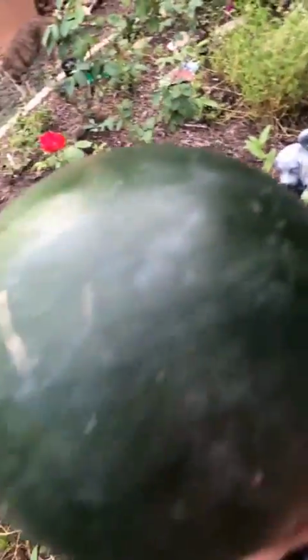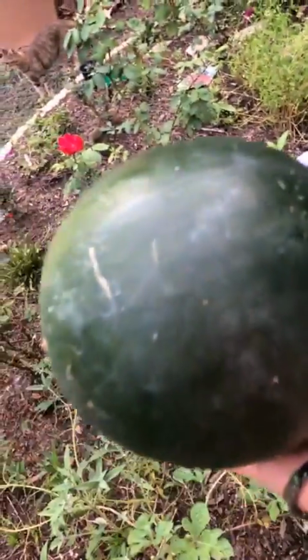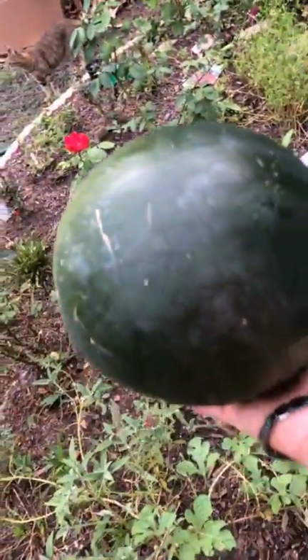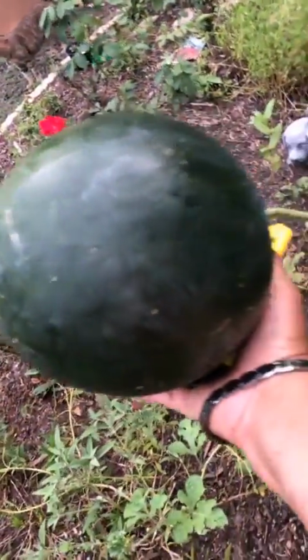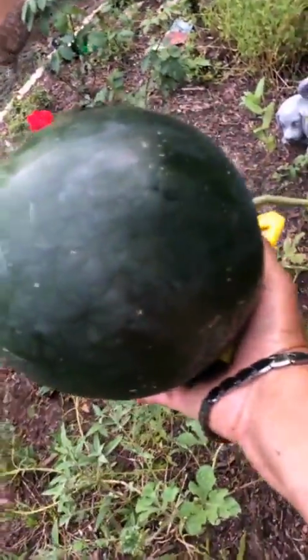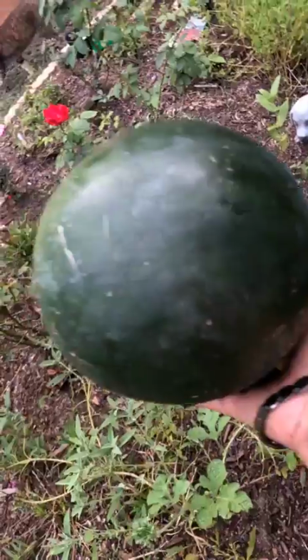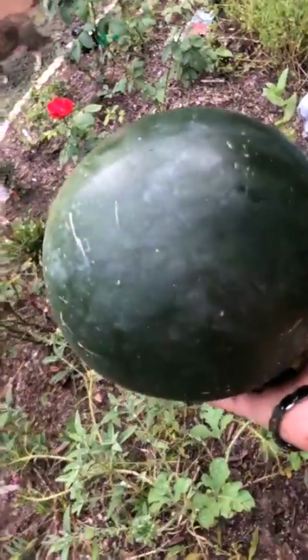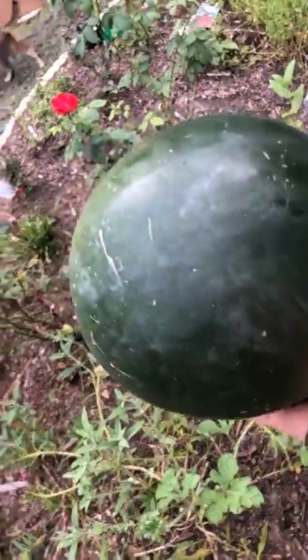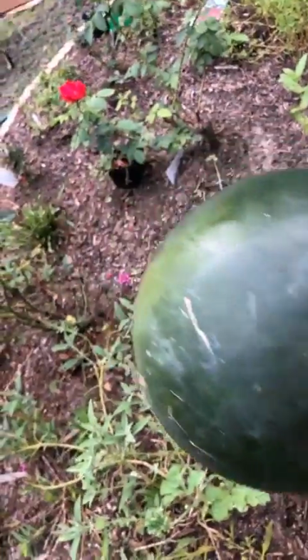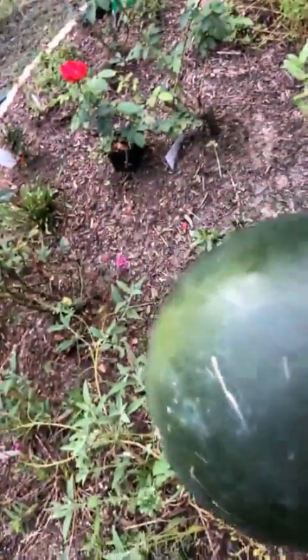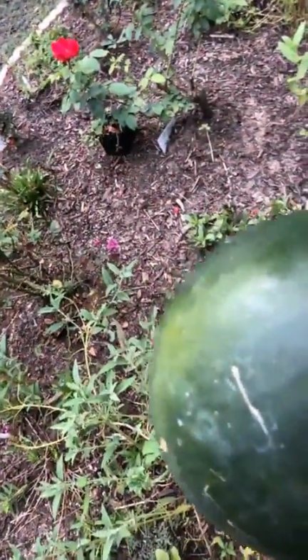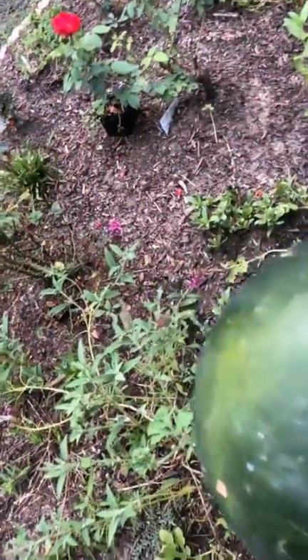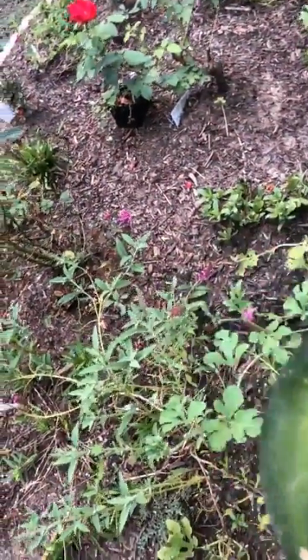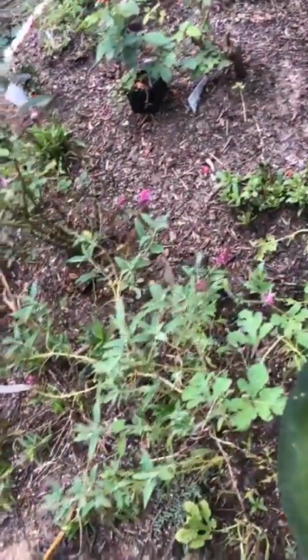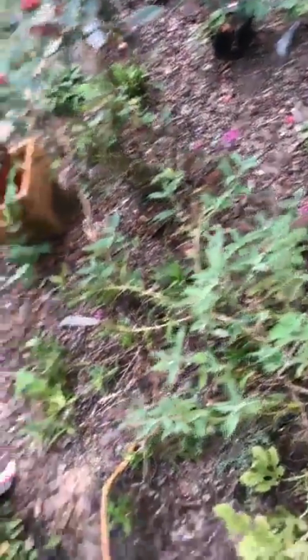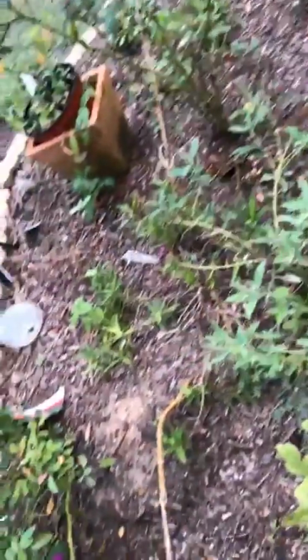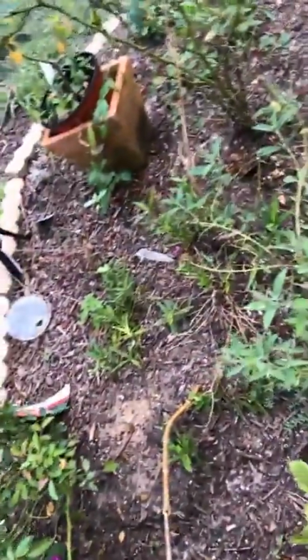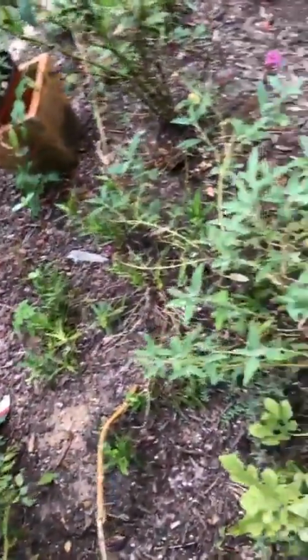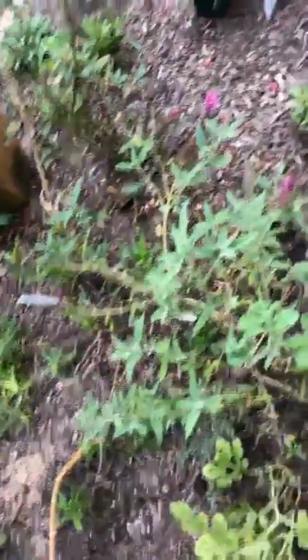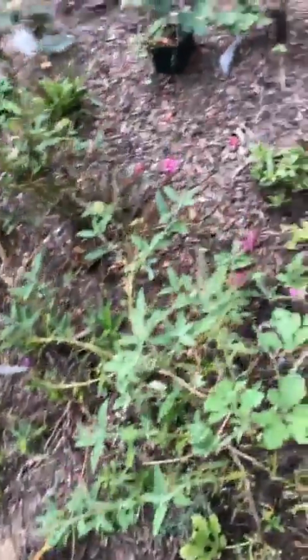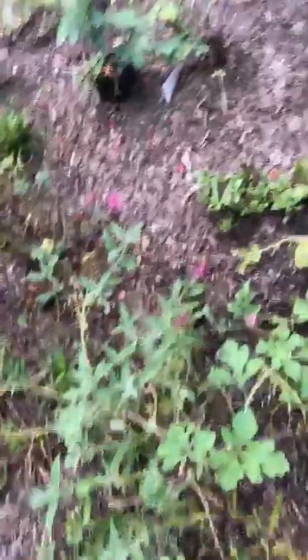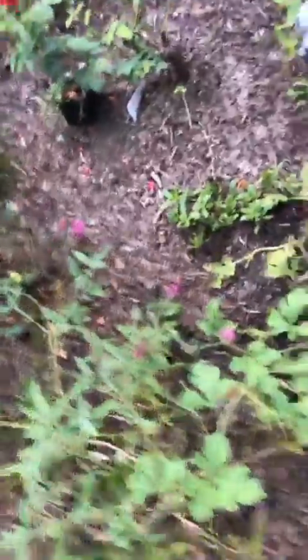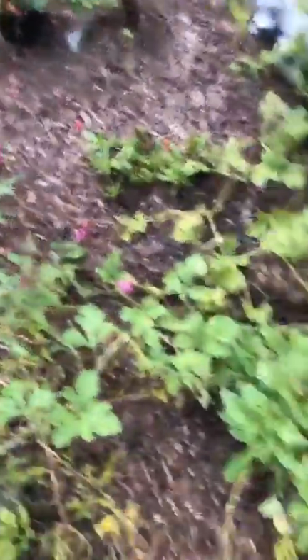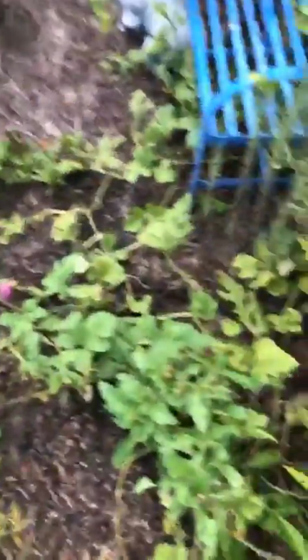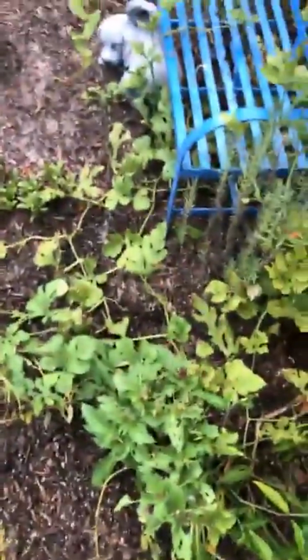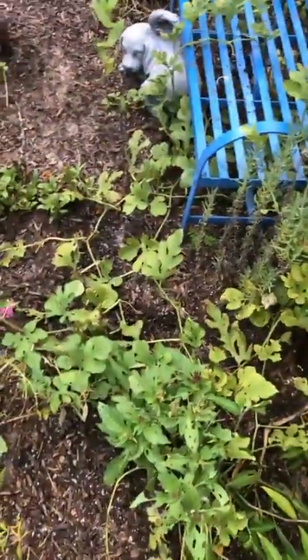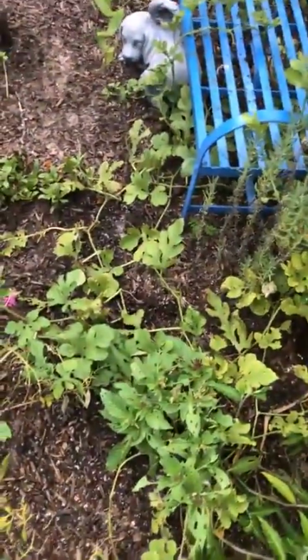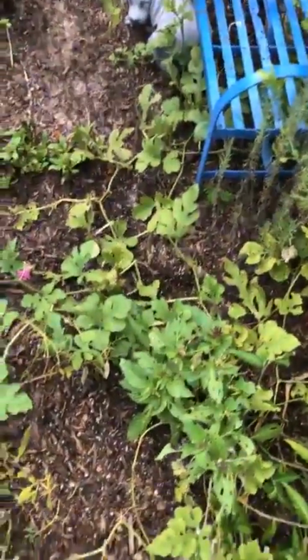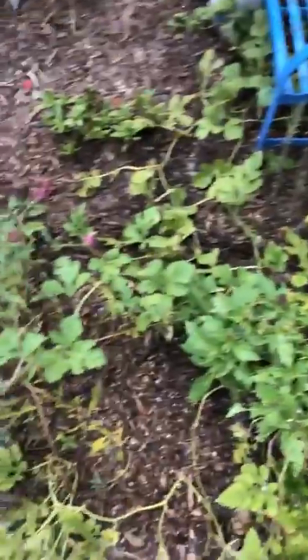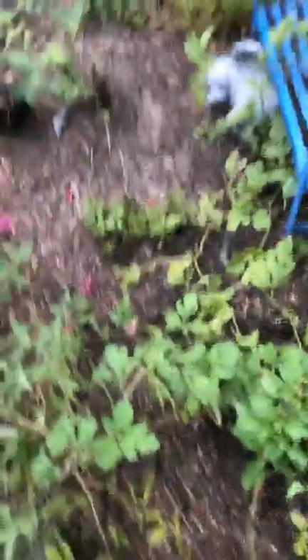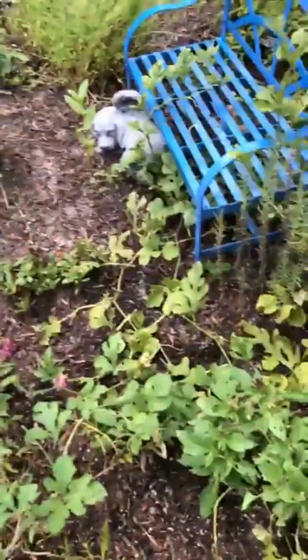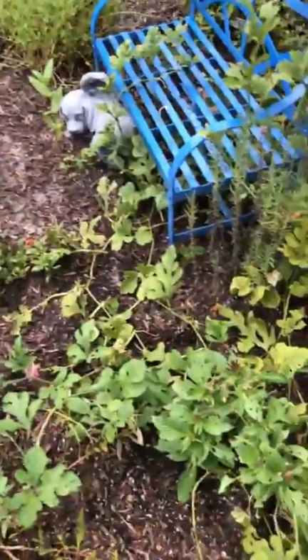It's called a sugar baby, so it's not a very big melon, but it's nice and plump. Now I'm gonna put it under my arm to step out of here because I don't want to fall over in the garden.